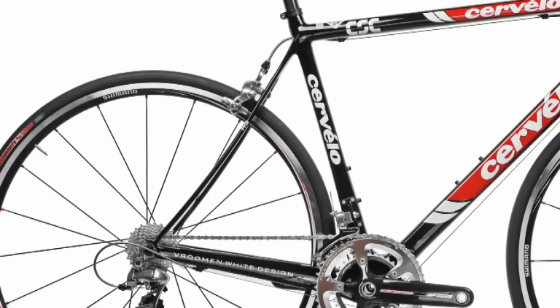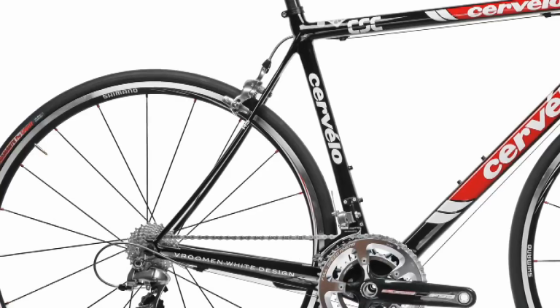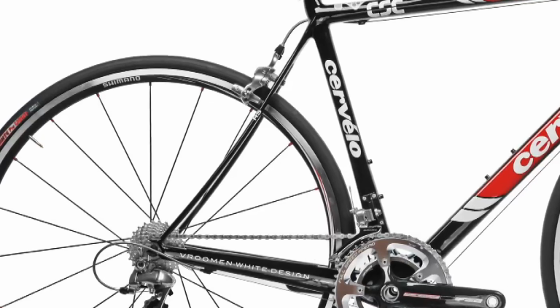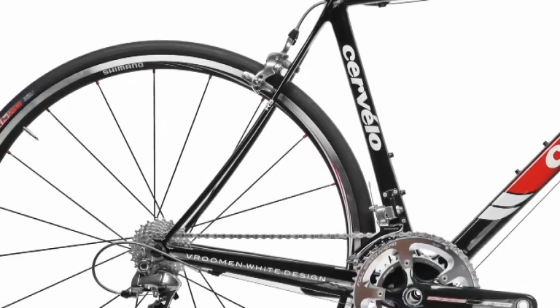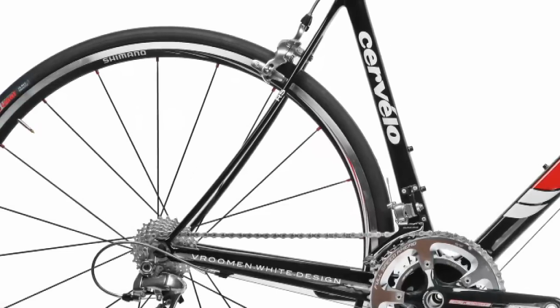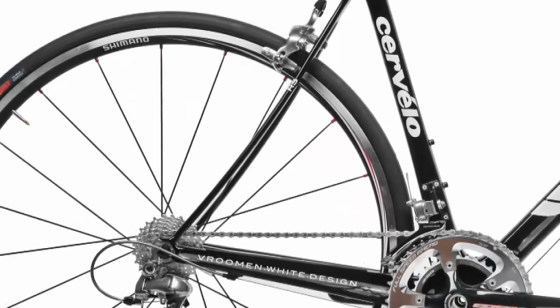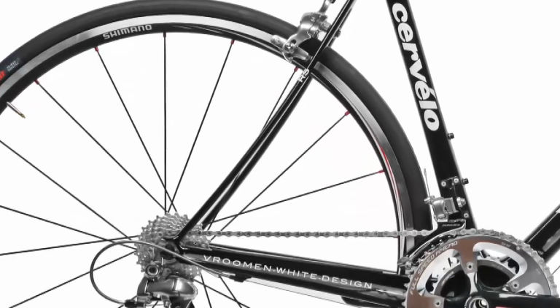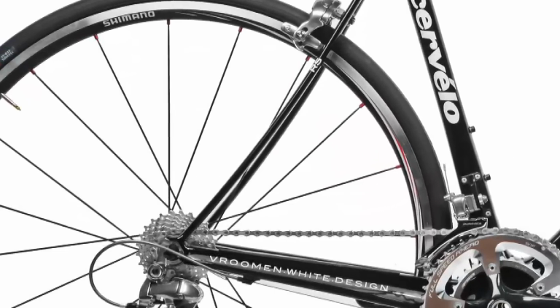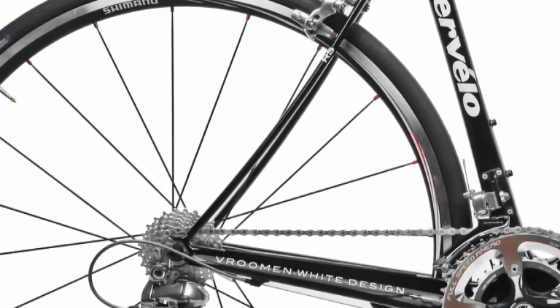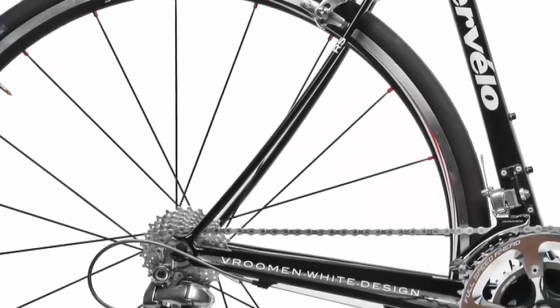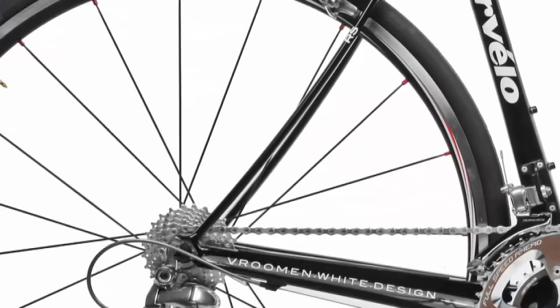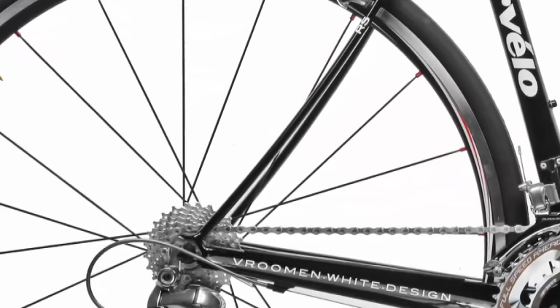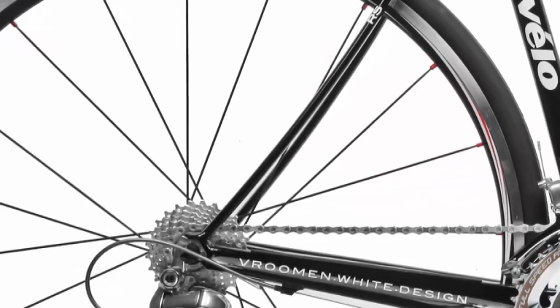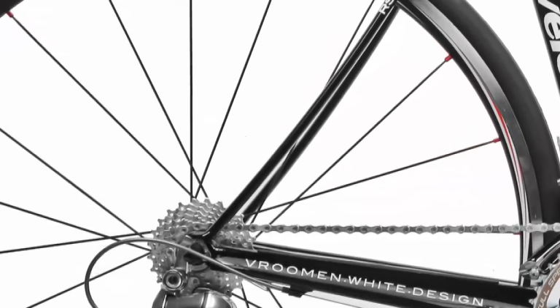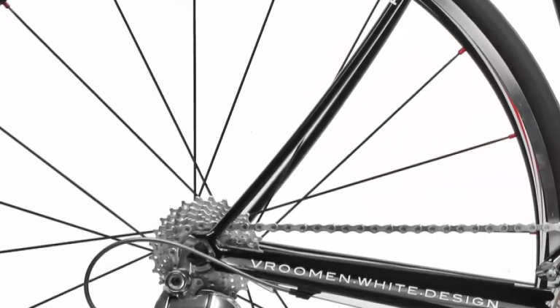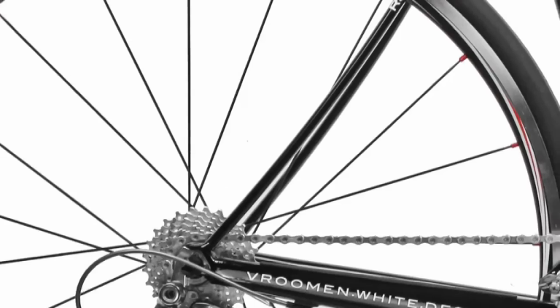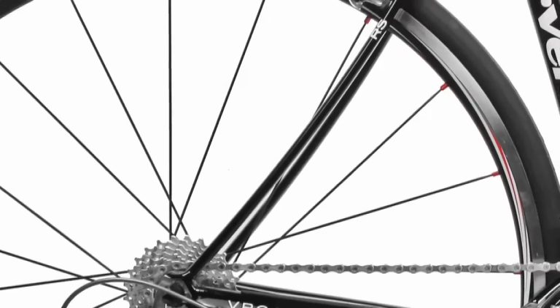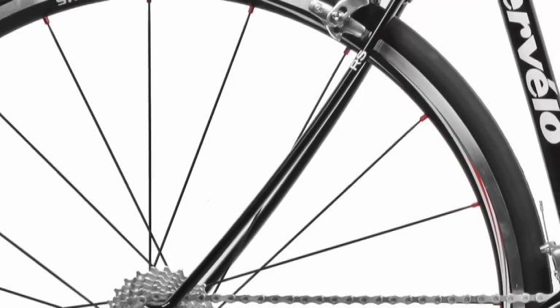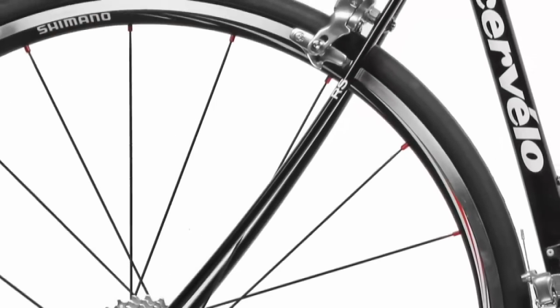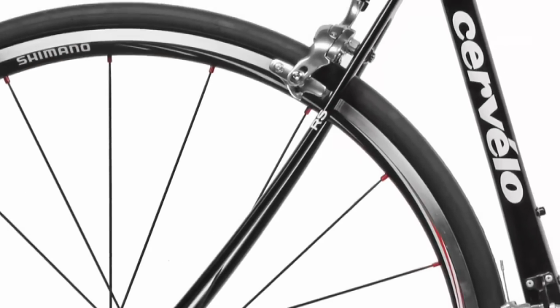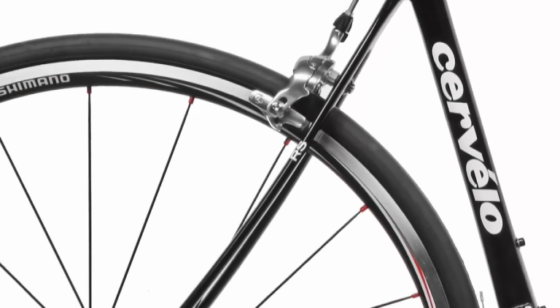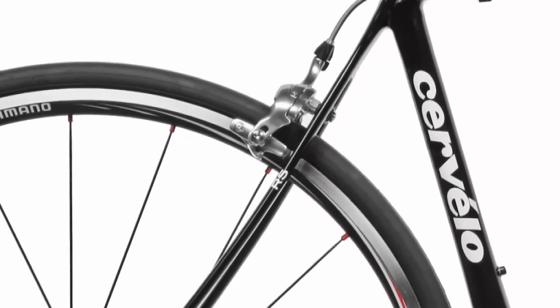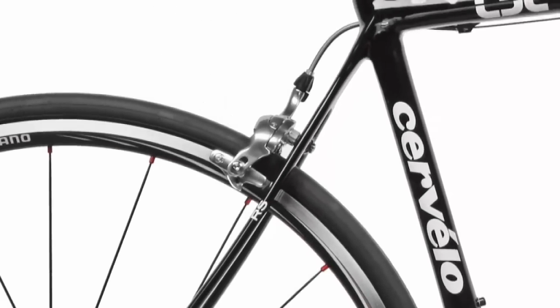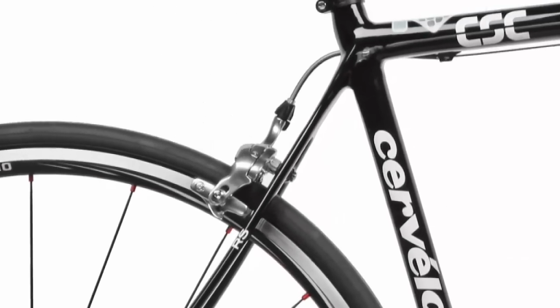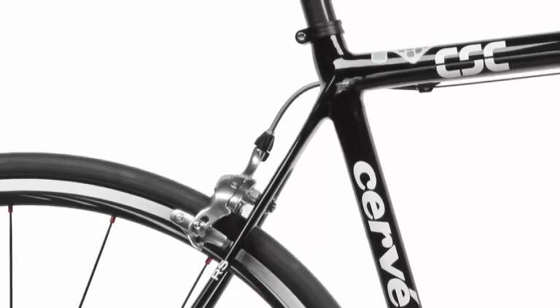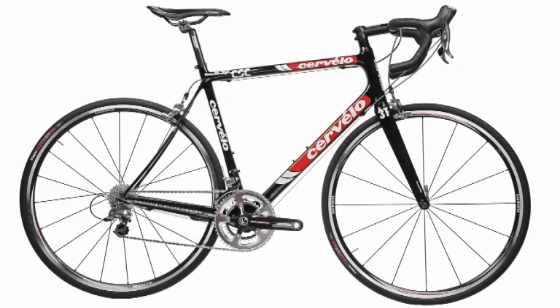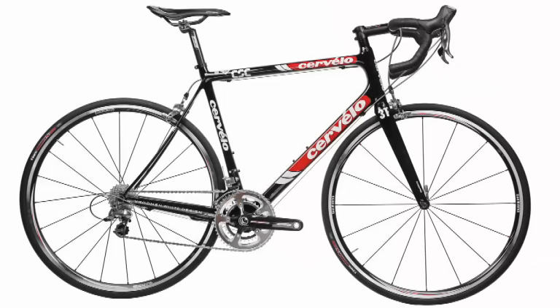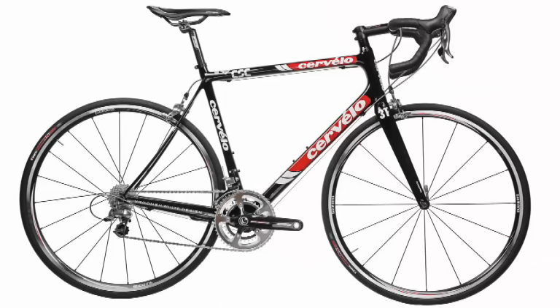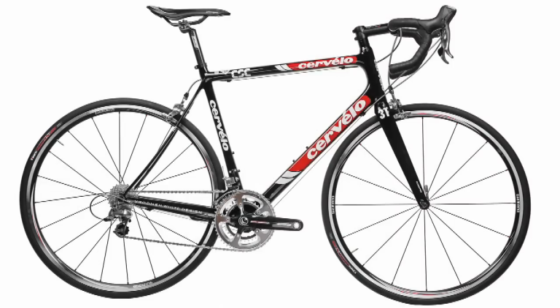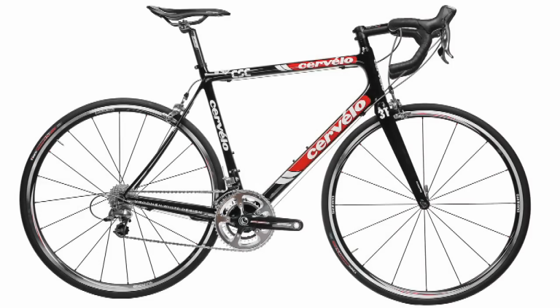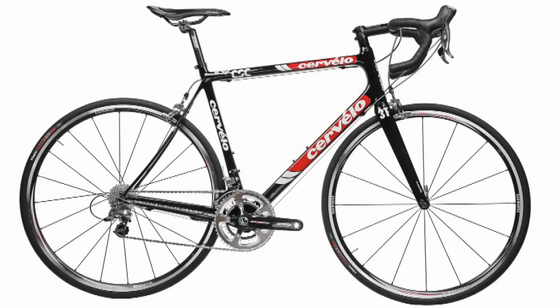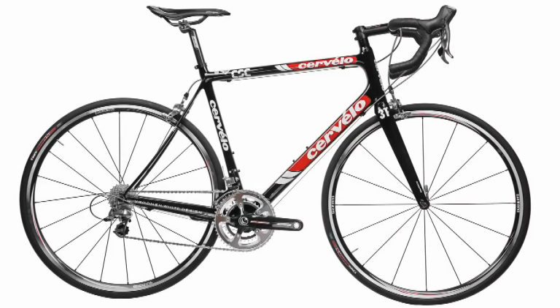Holding true to the image of all Cervelo R-Series bikes are the ultra-thin chainstays. On the RS, the chainstays are slightly more curved for even more vertical compliance.